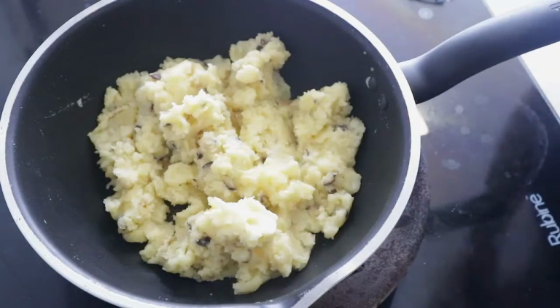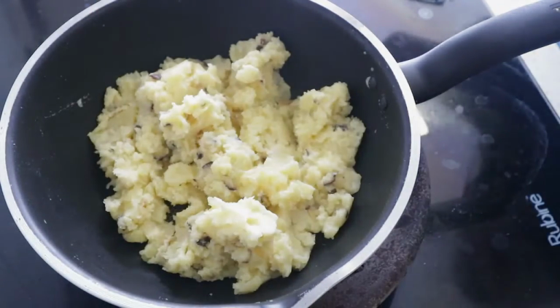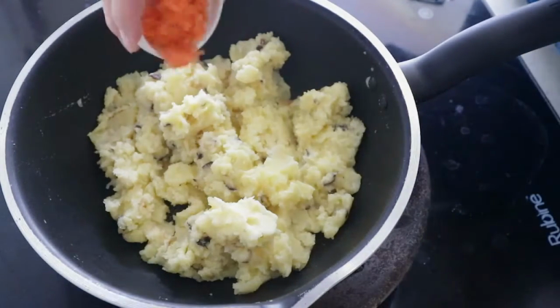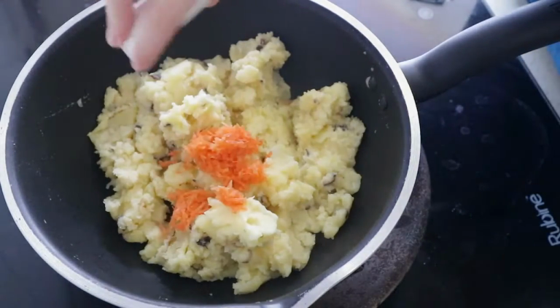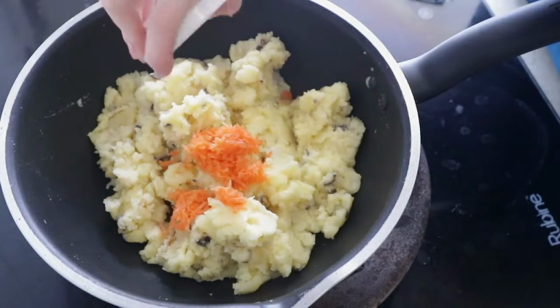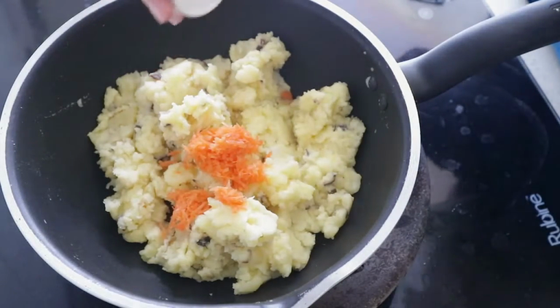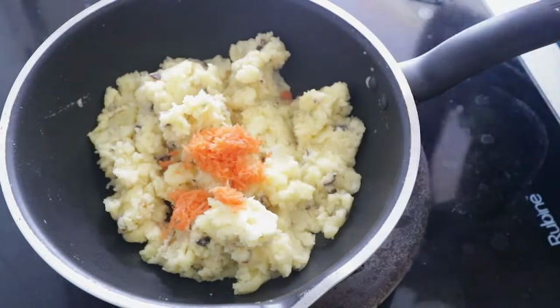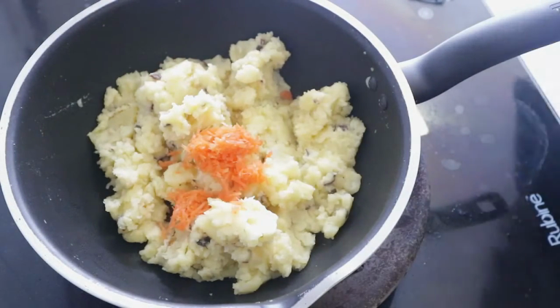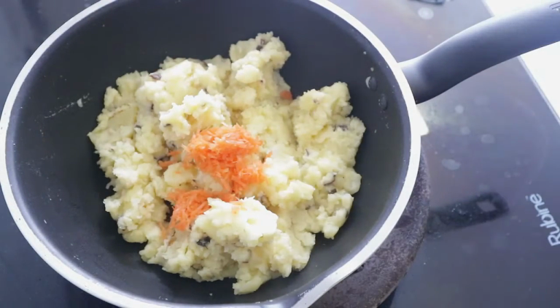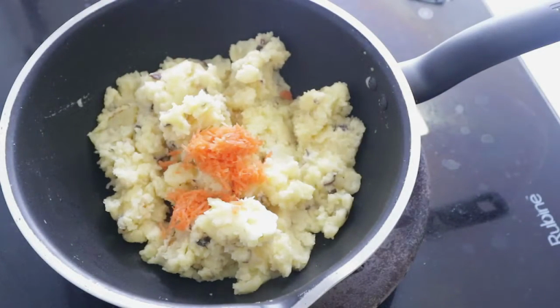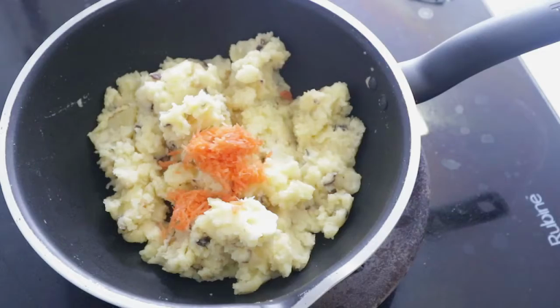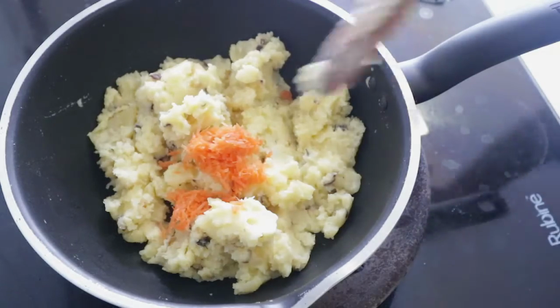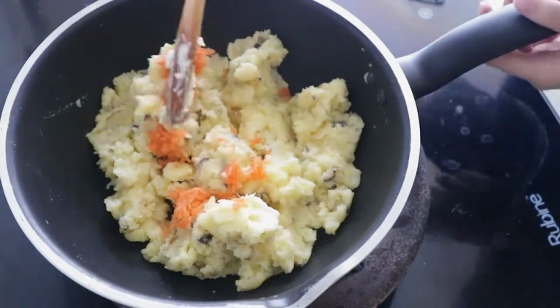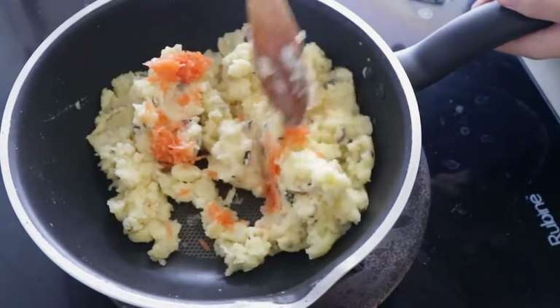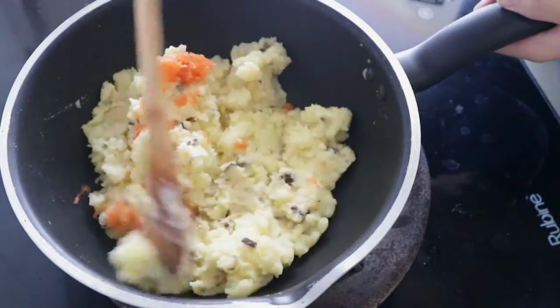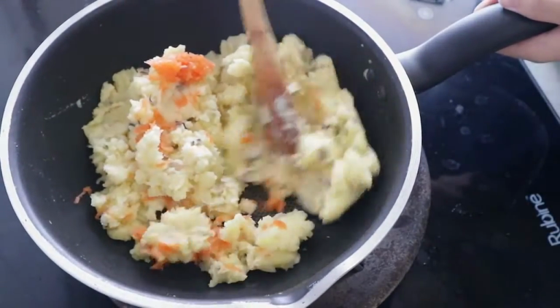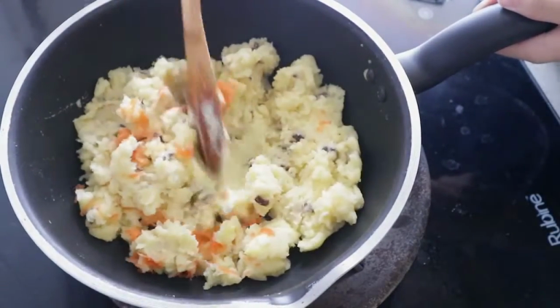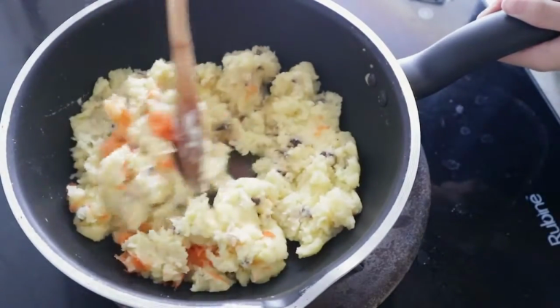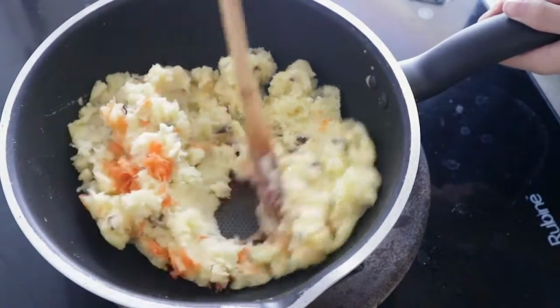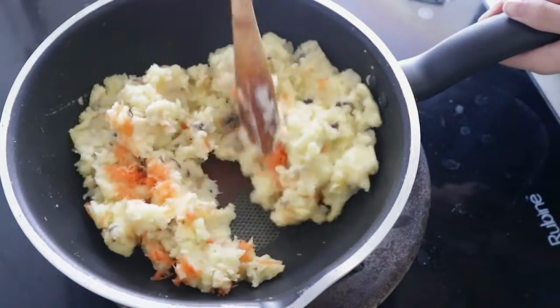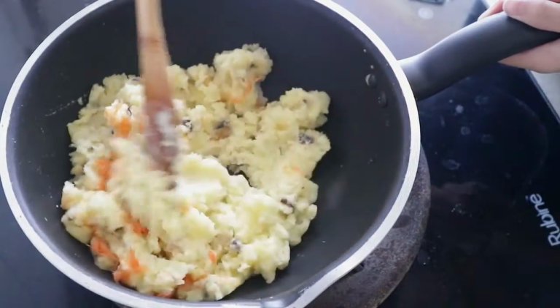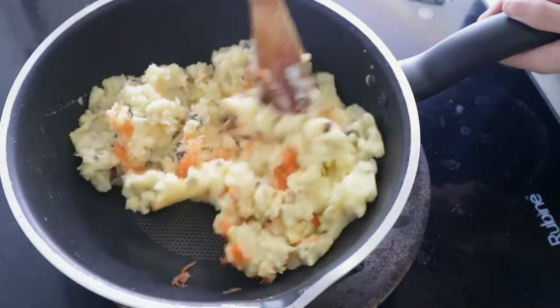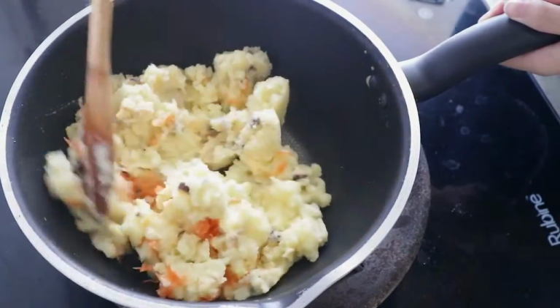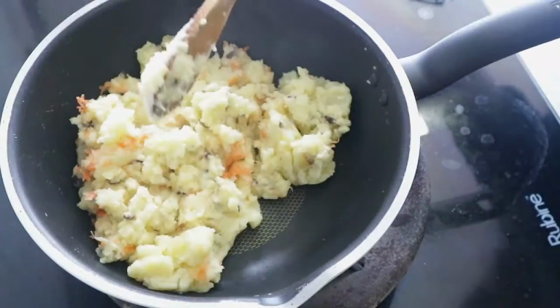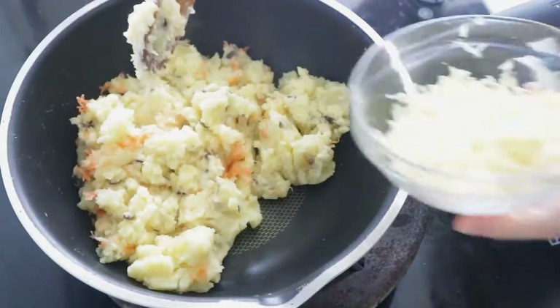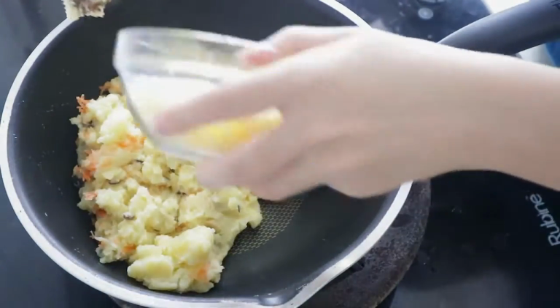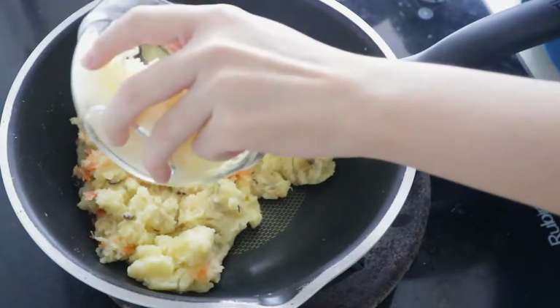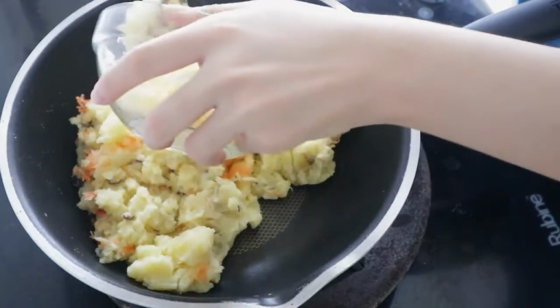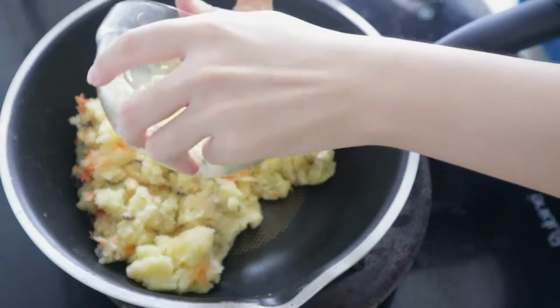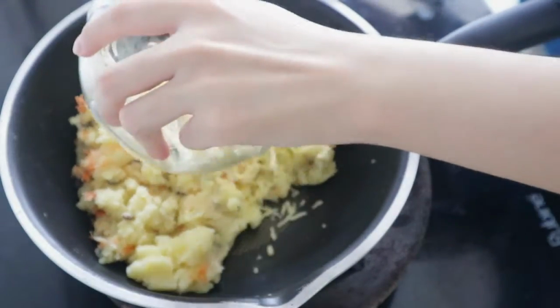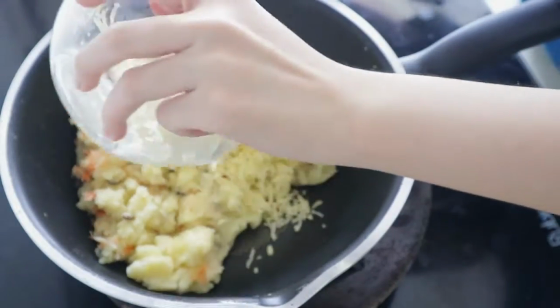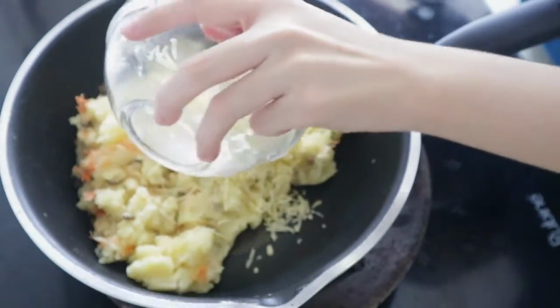The carrot we just grated — mix it in. And now the cheddar cheese, all of it.